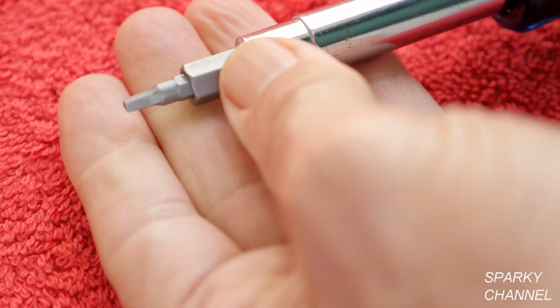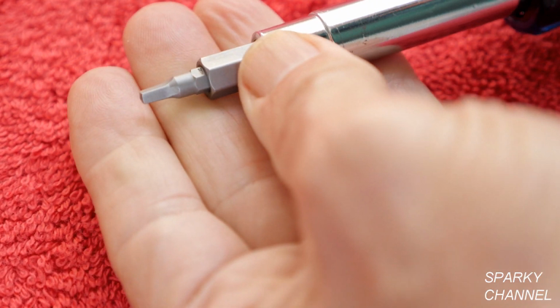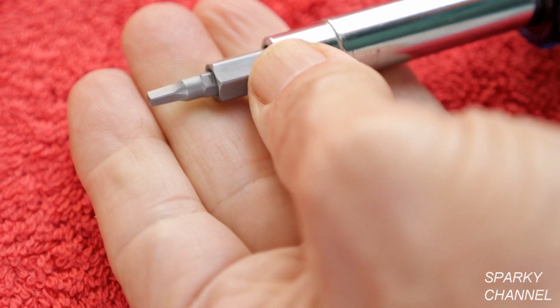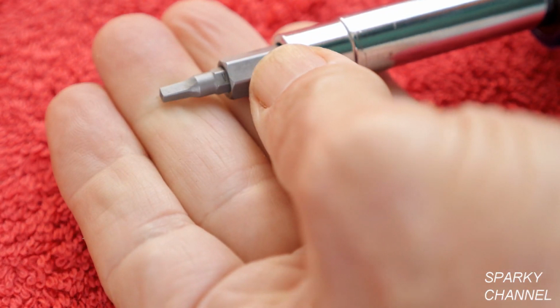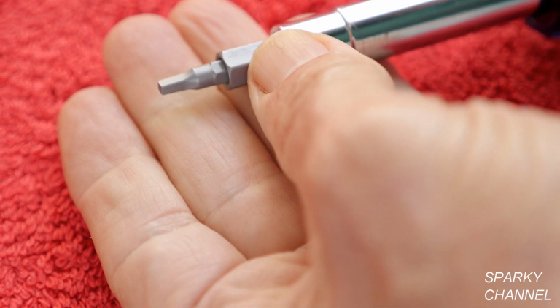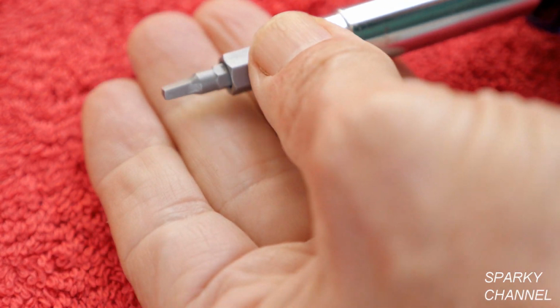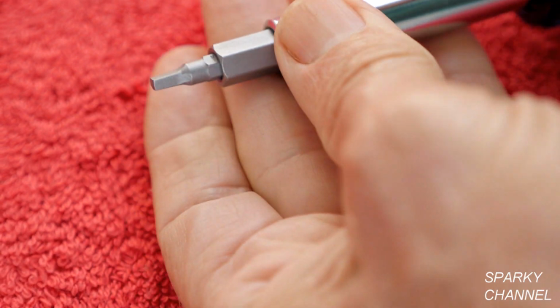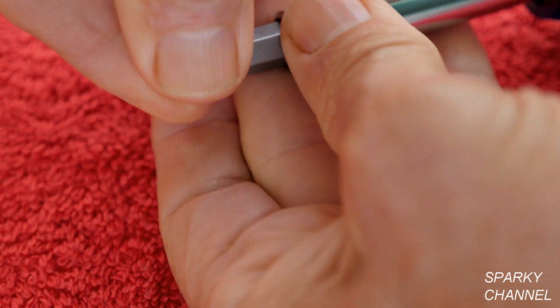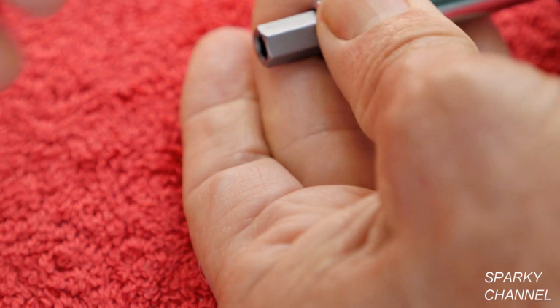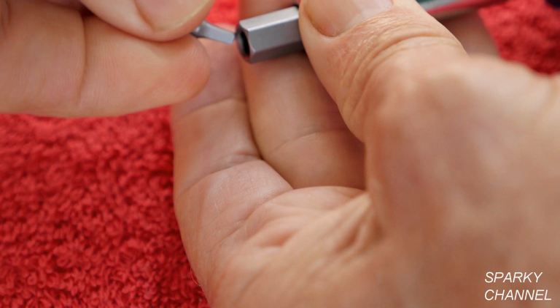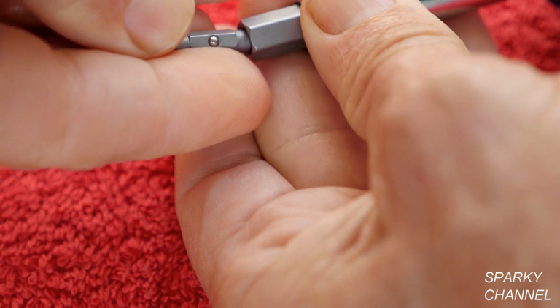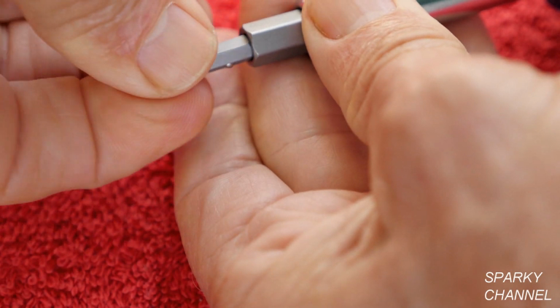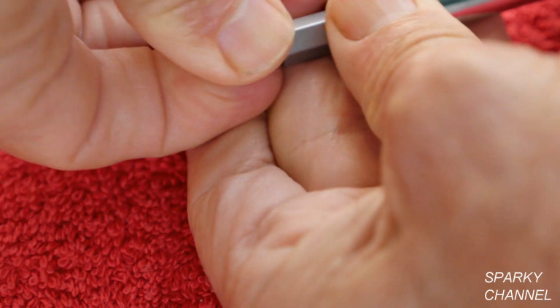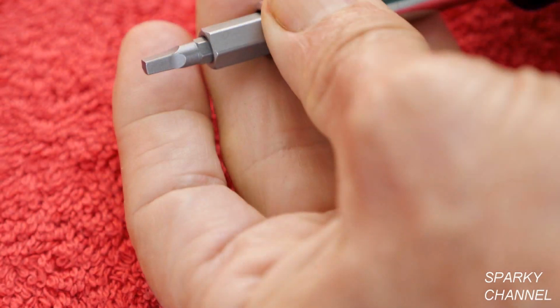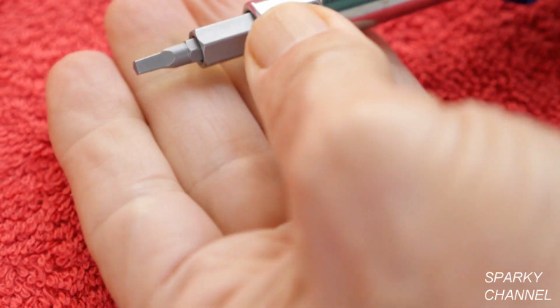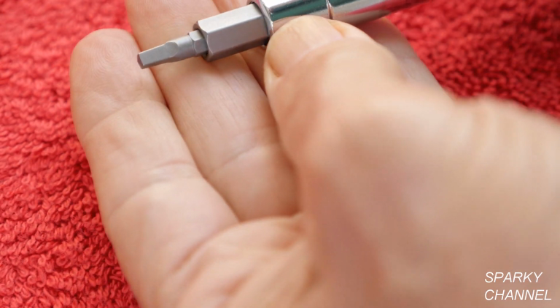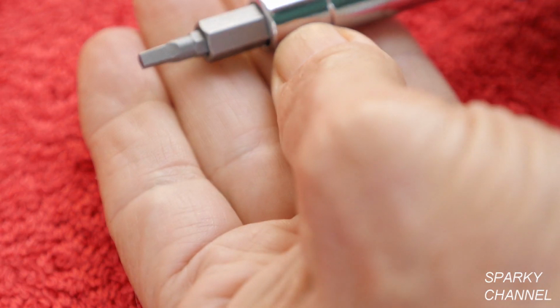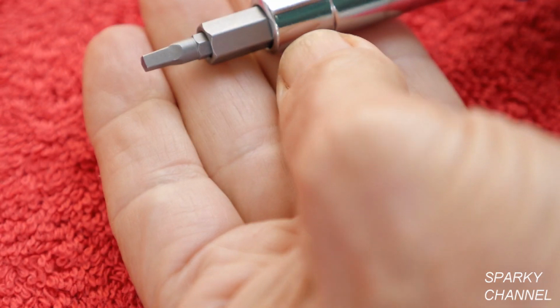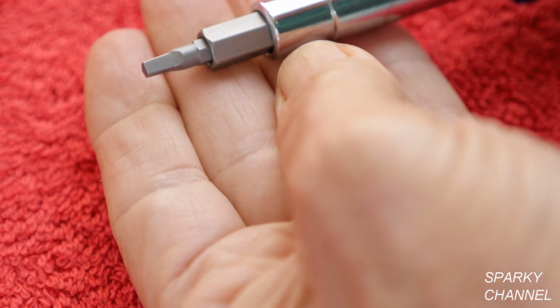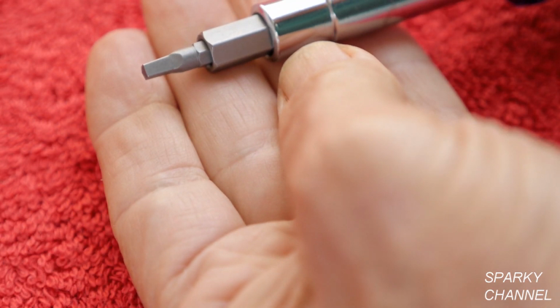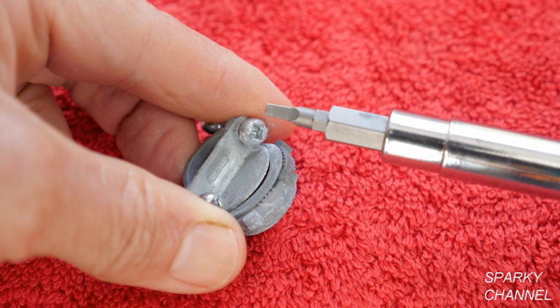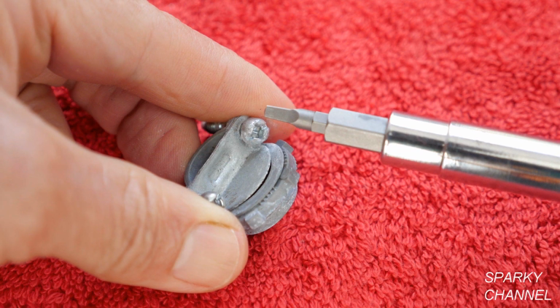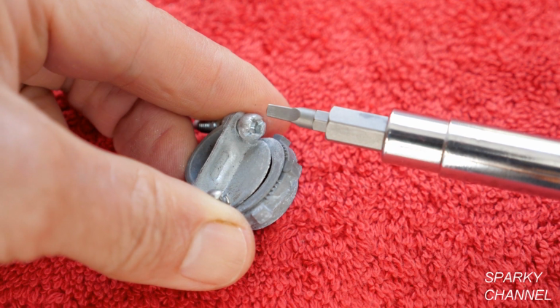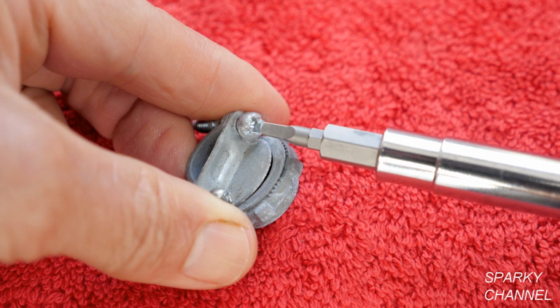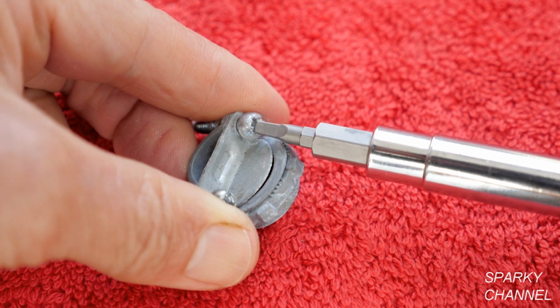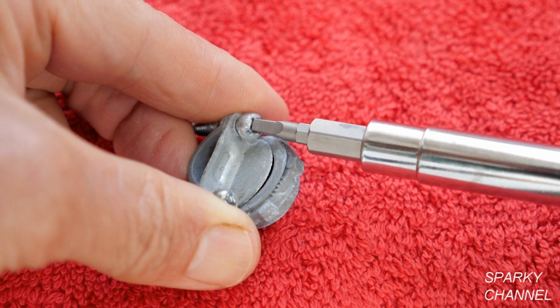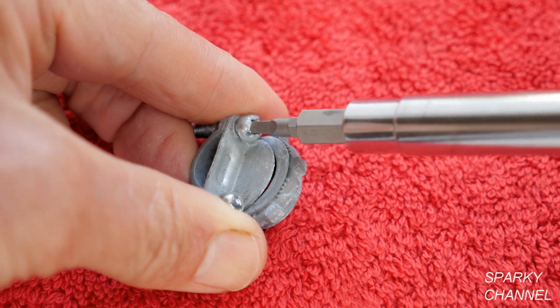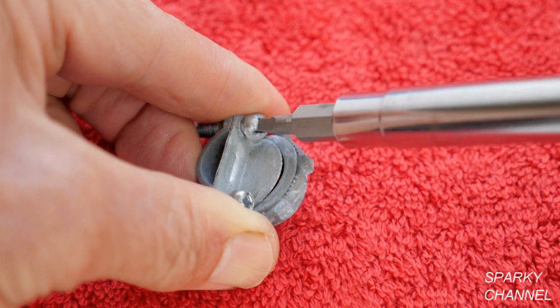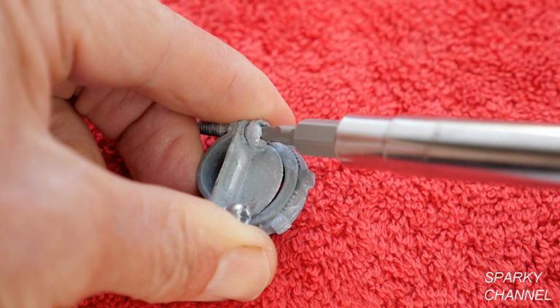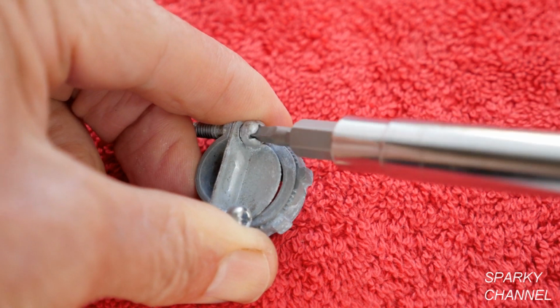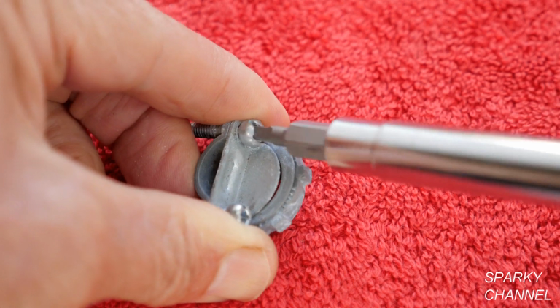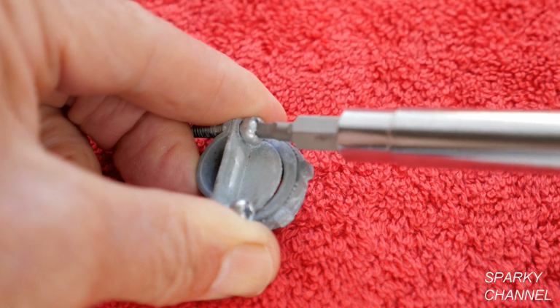You have a number one square driver. Put it back in and you have a number two square driver. Number two square drivers are often used with electrical clamps.